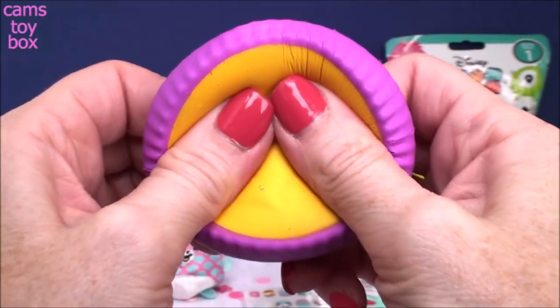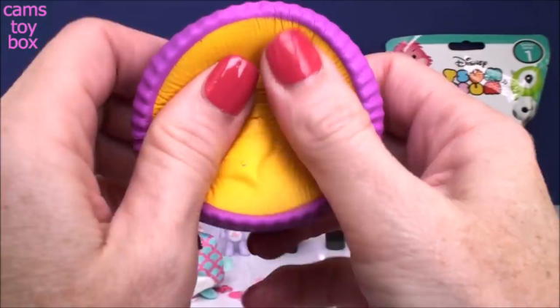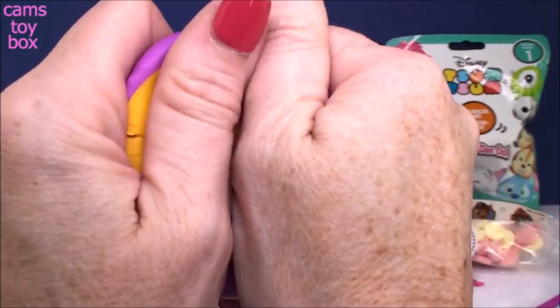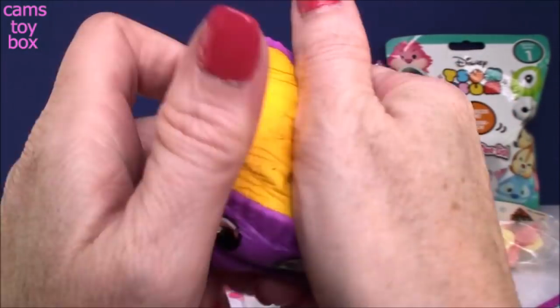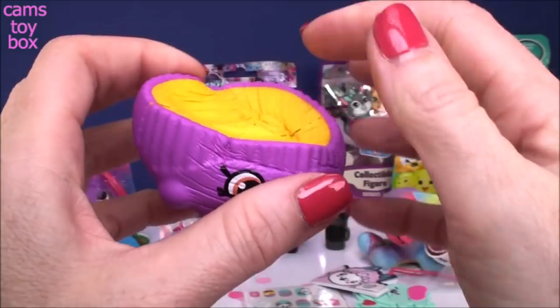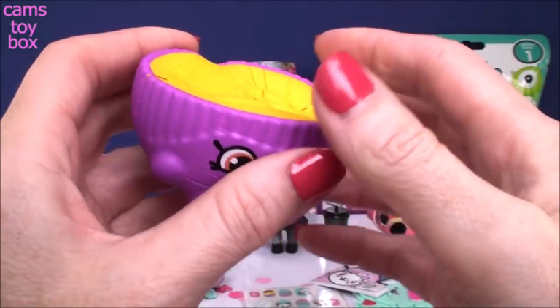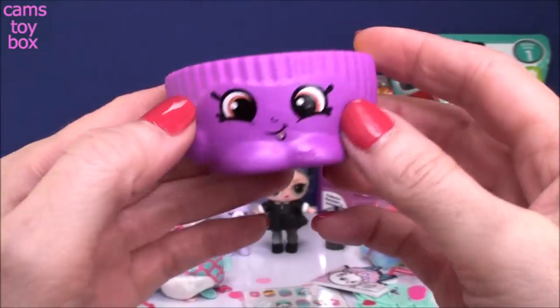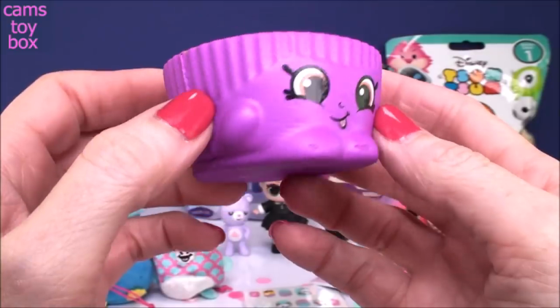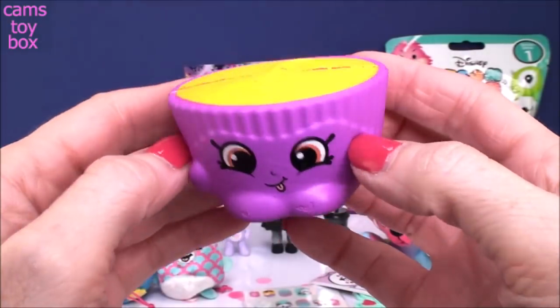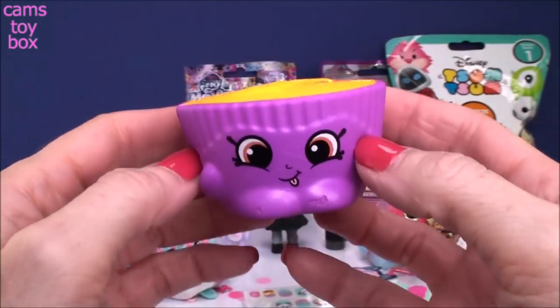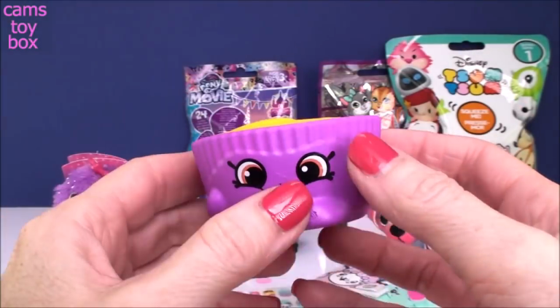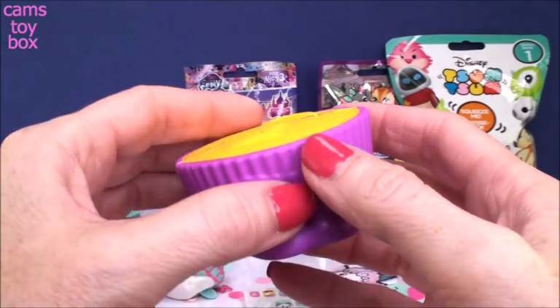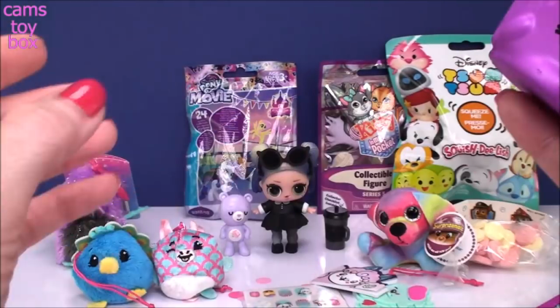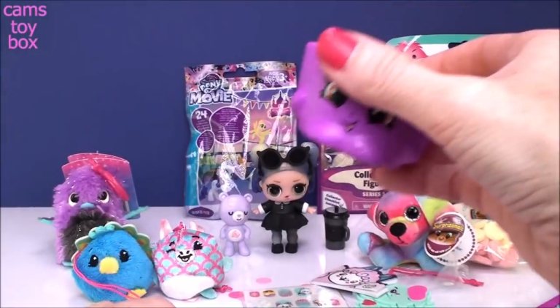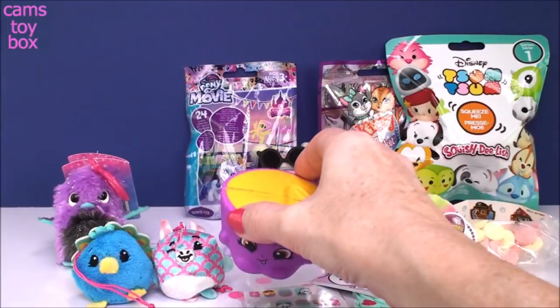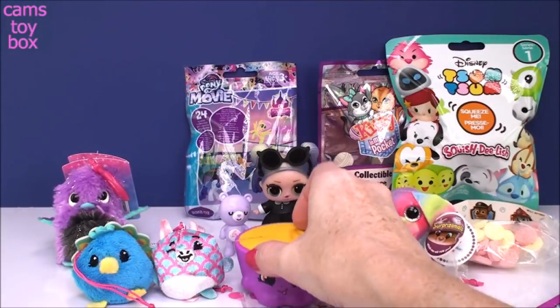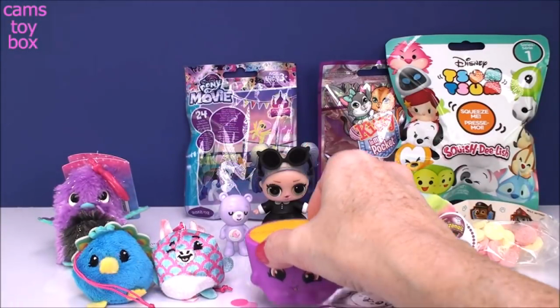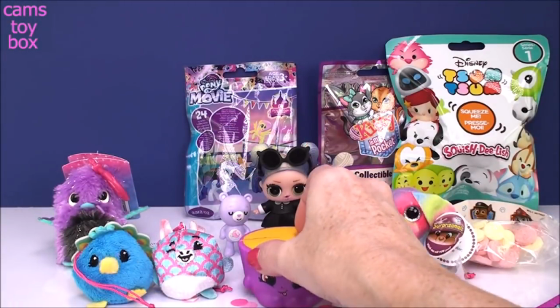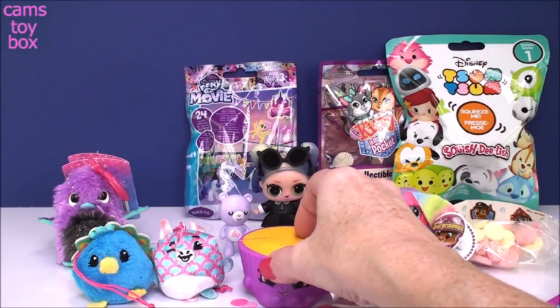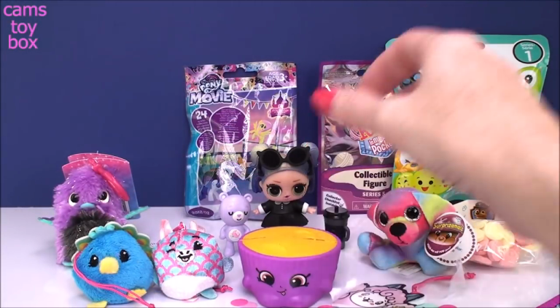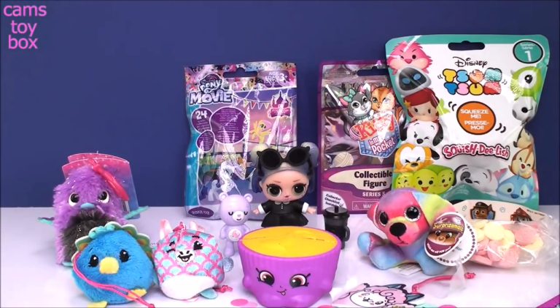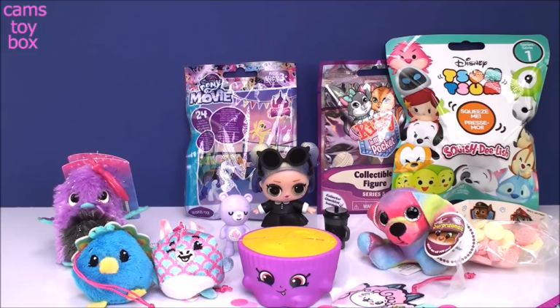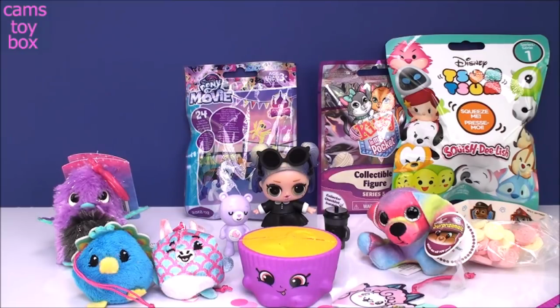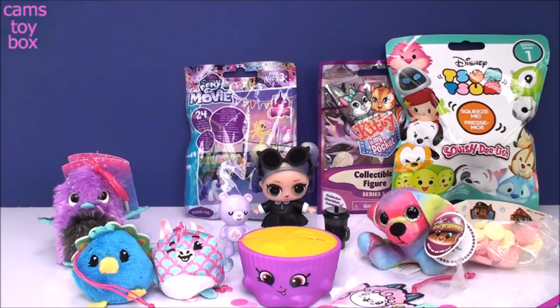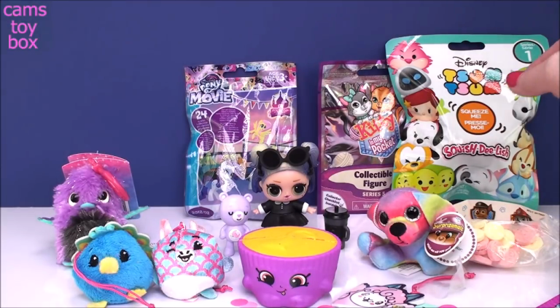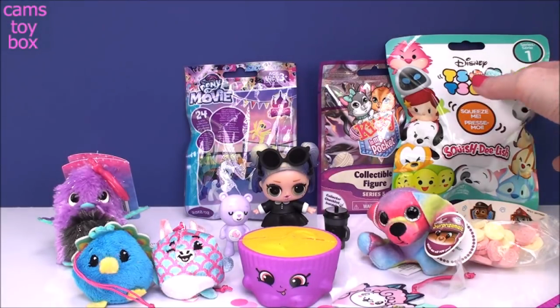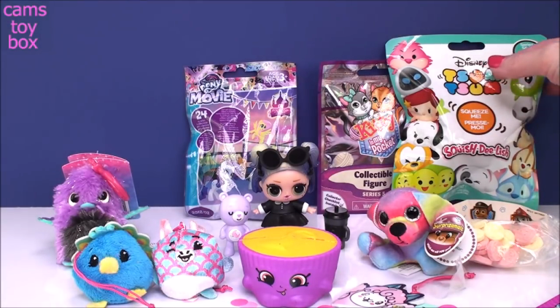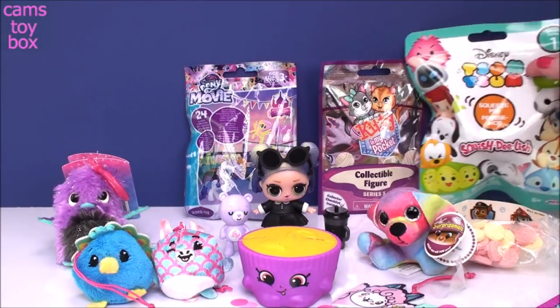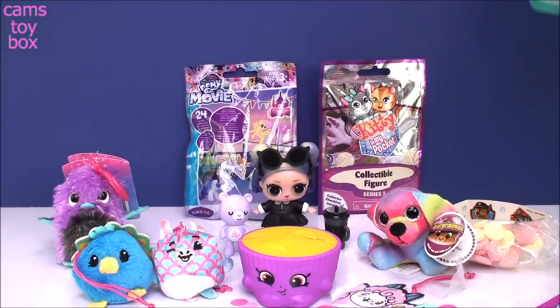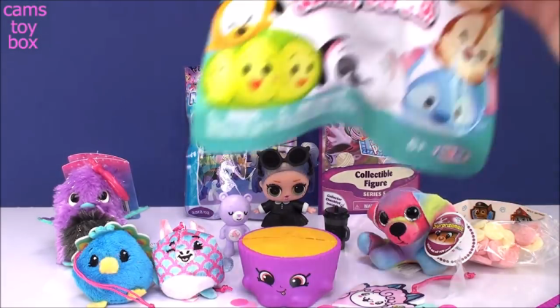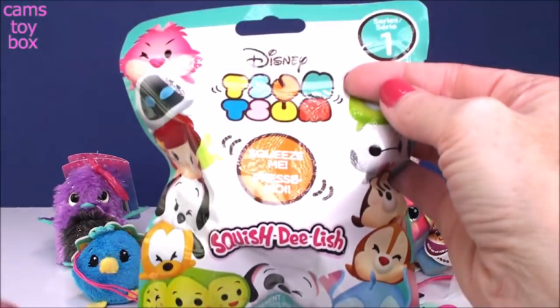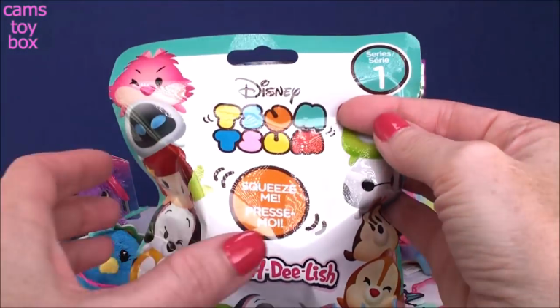She looks absolutely delicious. I'm assuming that's probably peanut butter inside — that's what I imagine it to be, because who doesn't love a peanut butter cup? They're absolutely, absolutely yummy. Let's go on to the other Squish Delish. This one comes from Zoom Zoom — these are super cool.